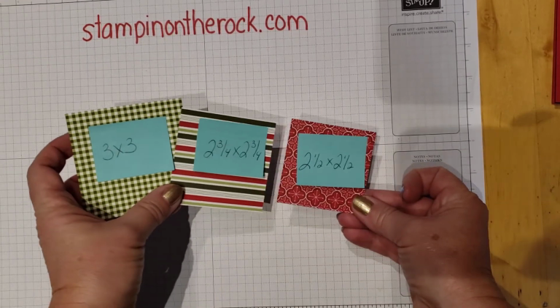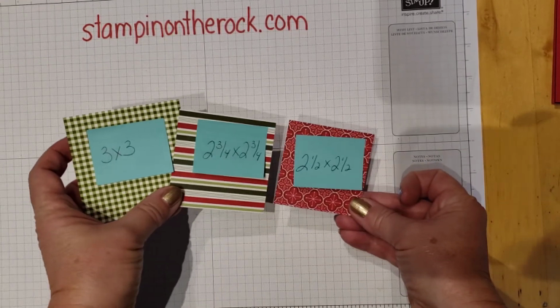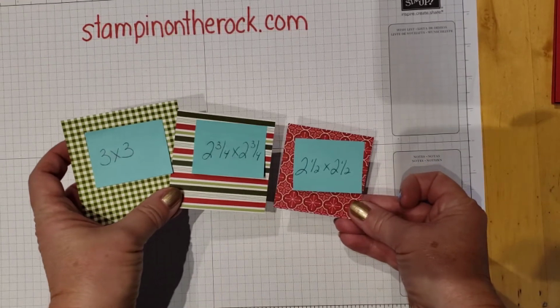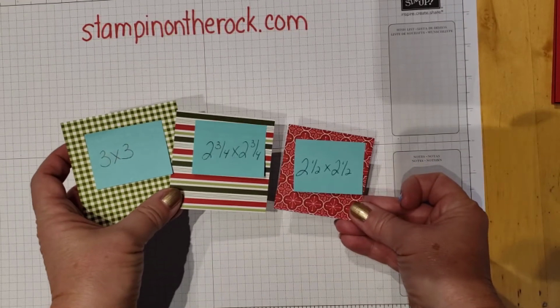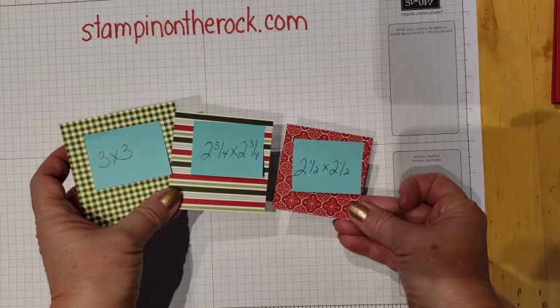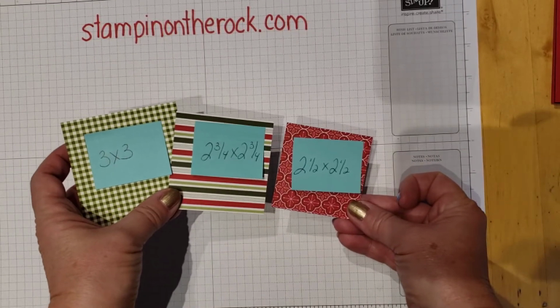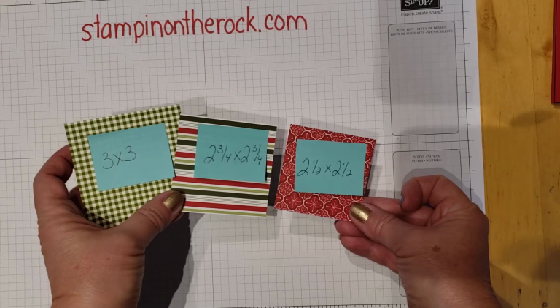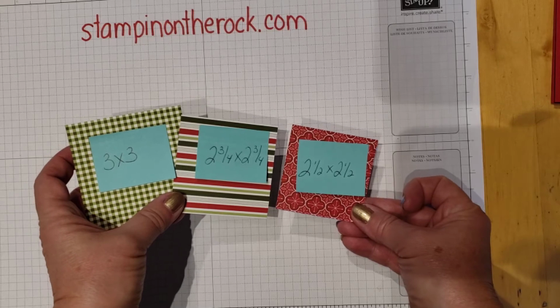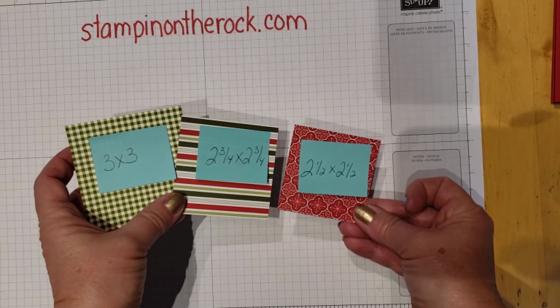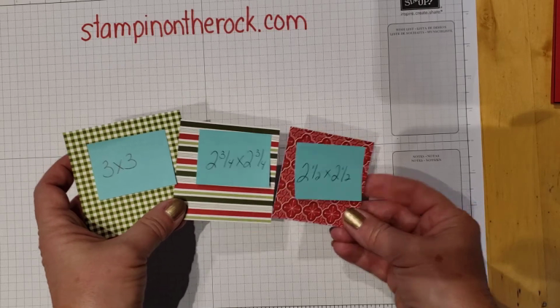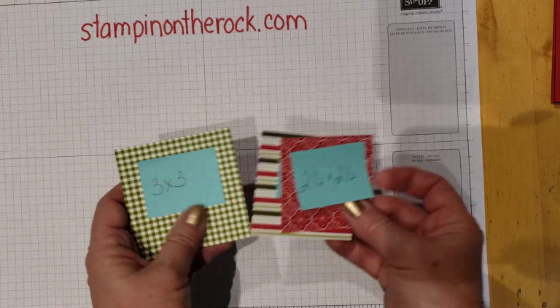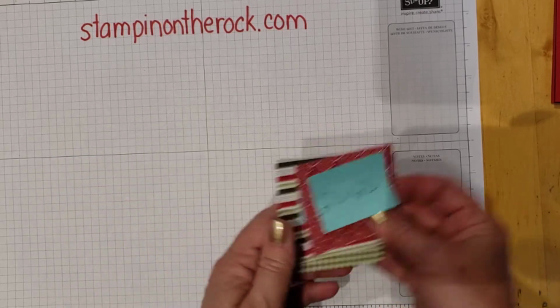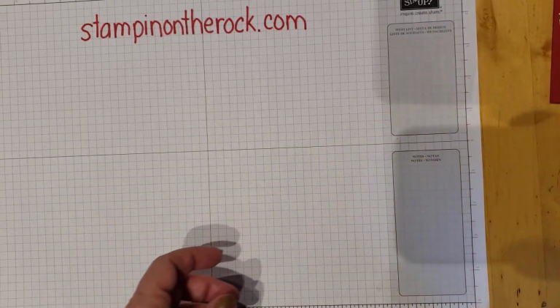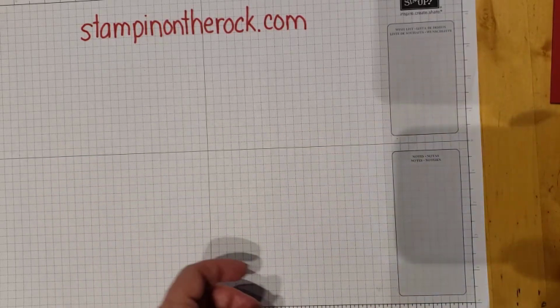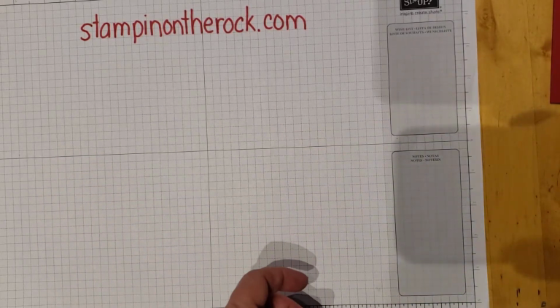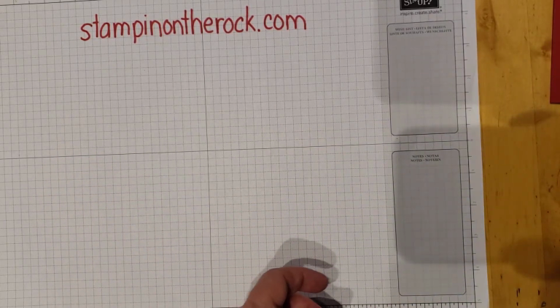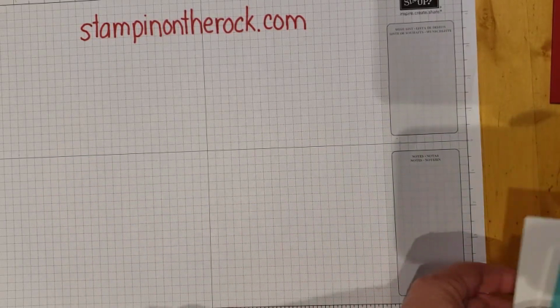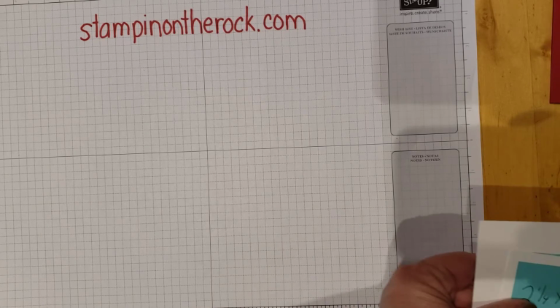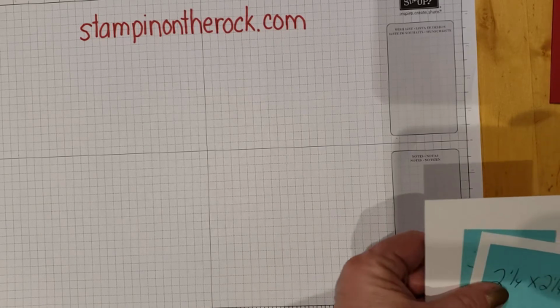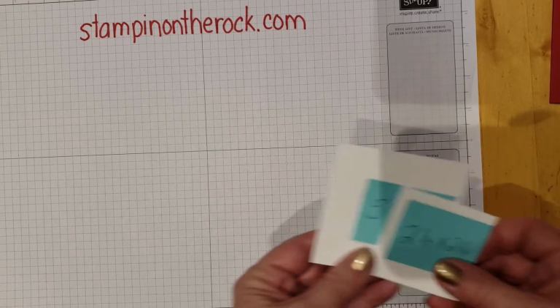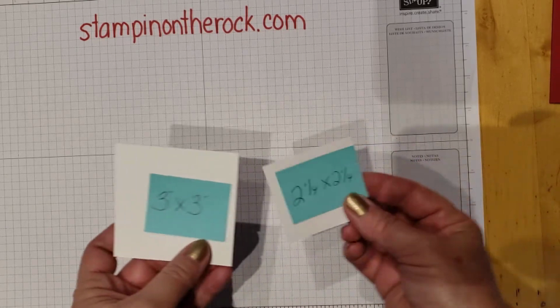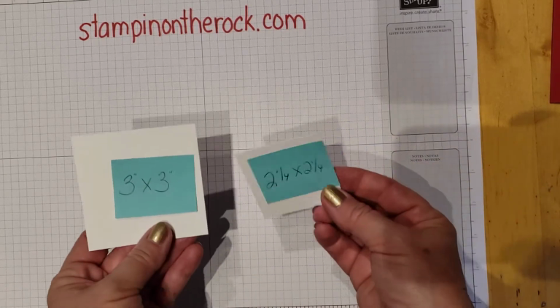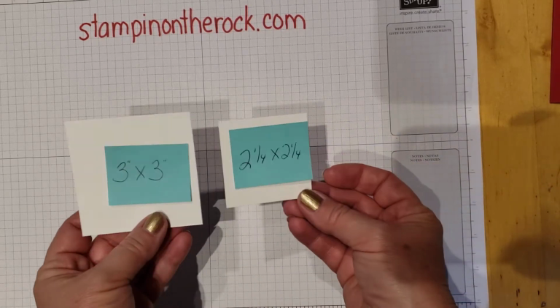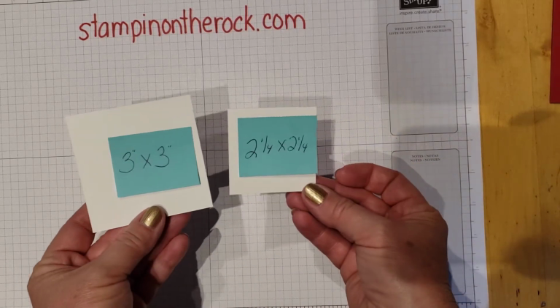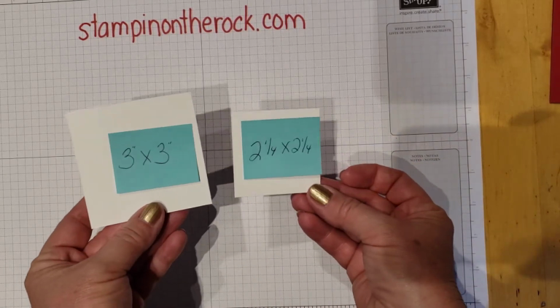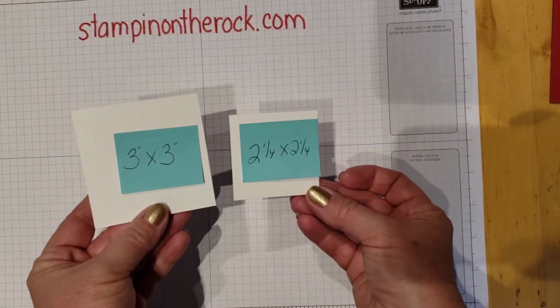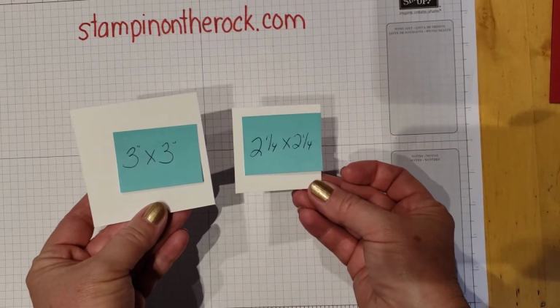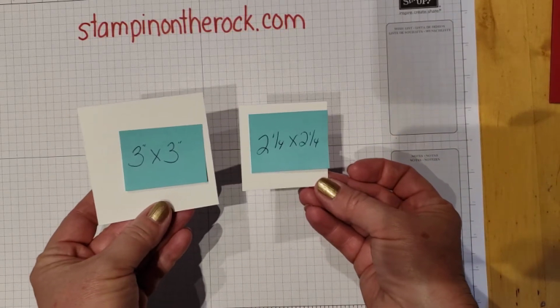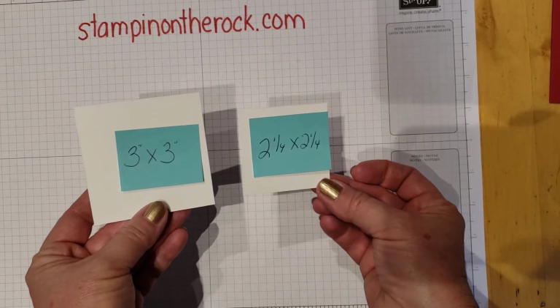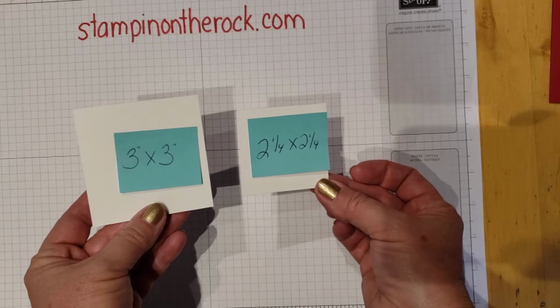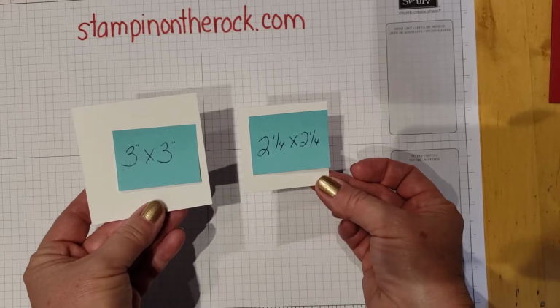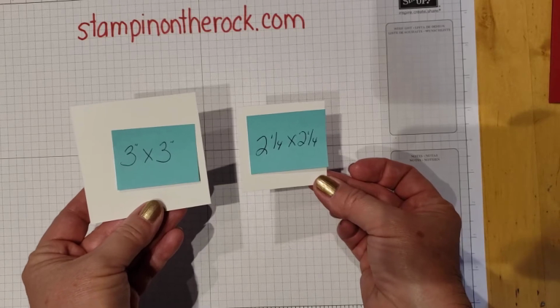So to recap: 3 by 3, 2¾, and 2½ — all squares. Then you're also going to need white squares: a 3 inch square and a 2¼ inch square.